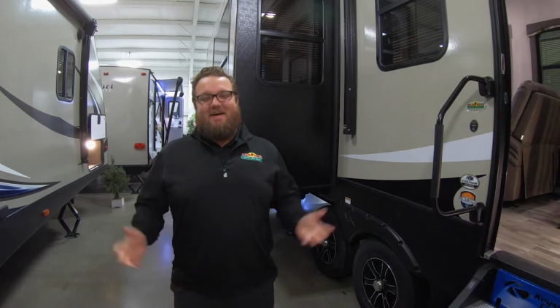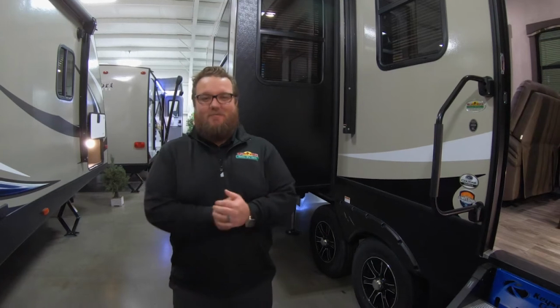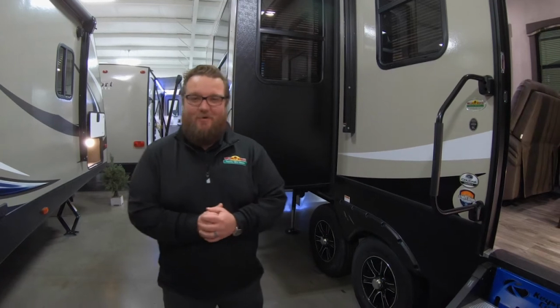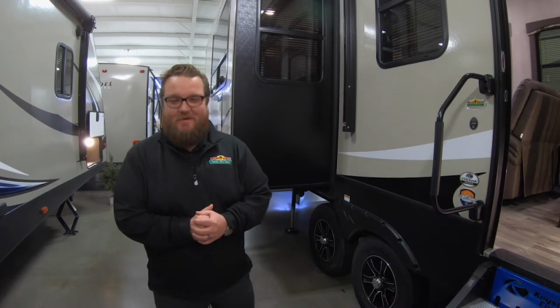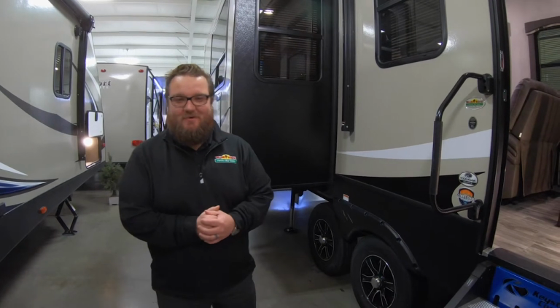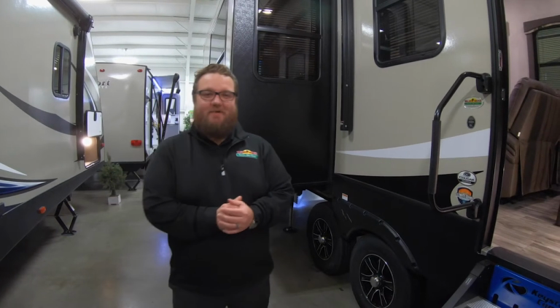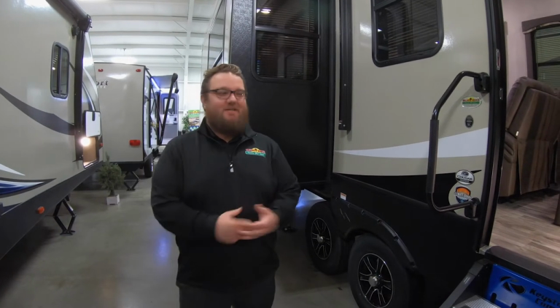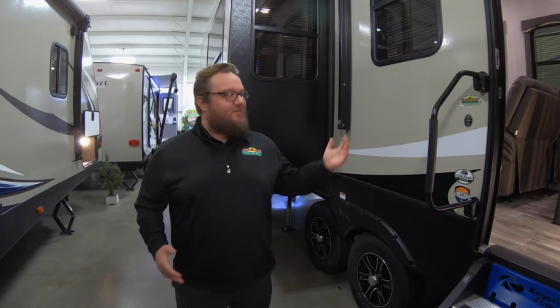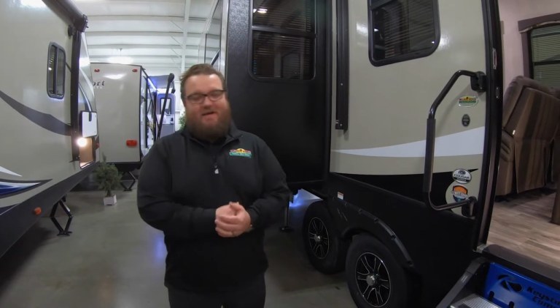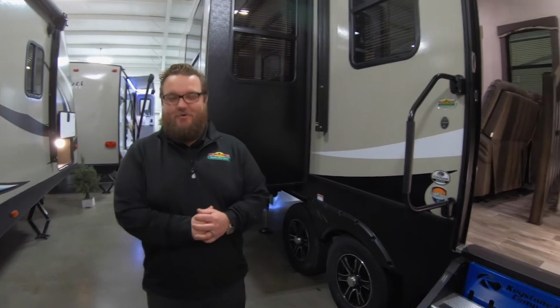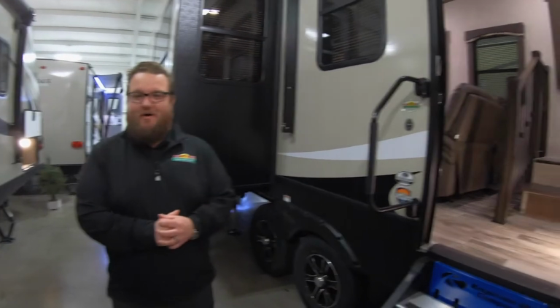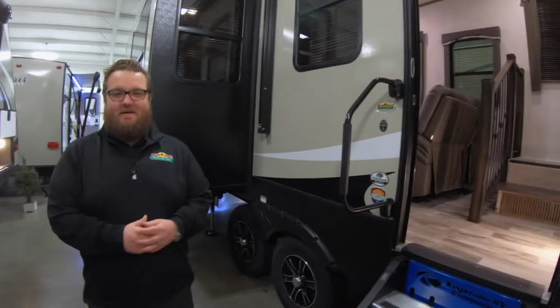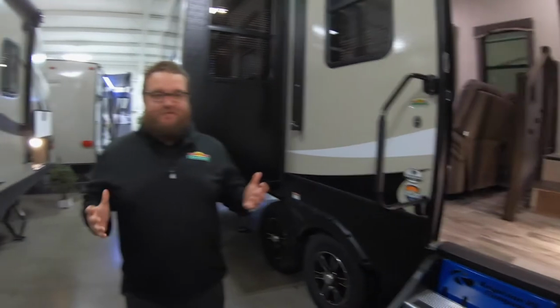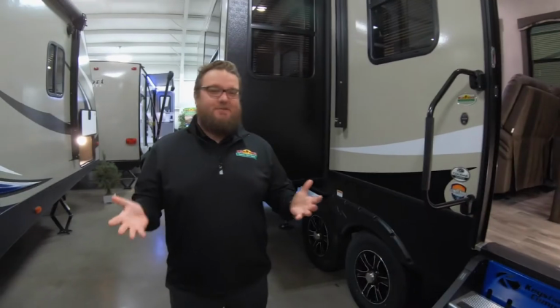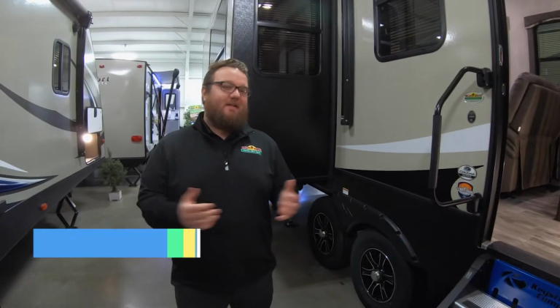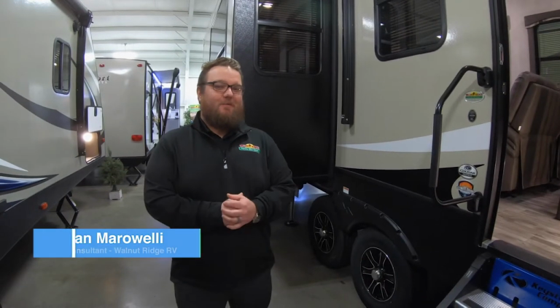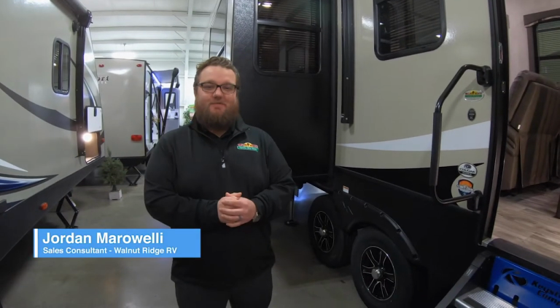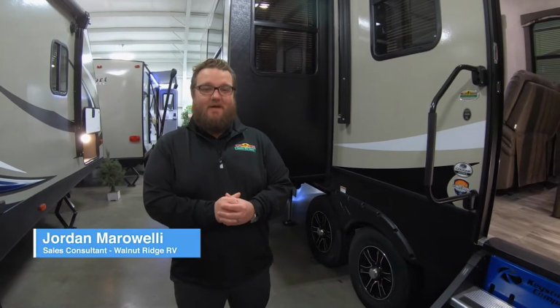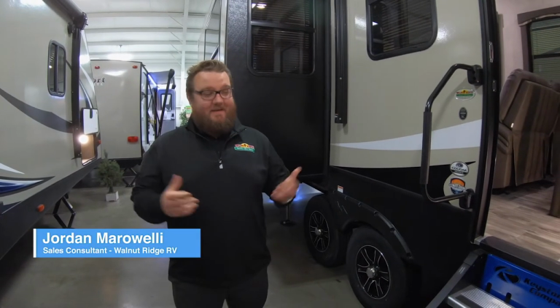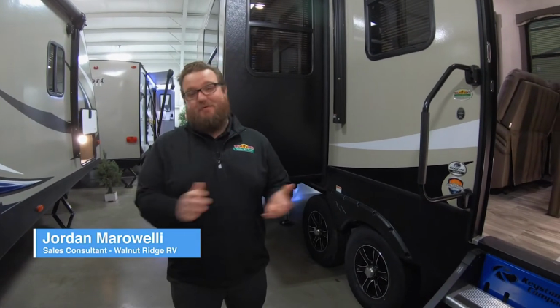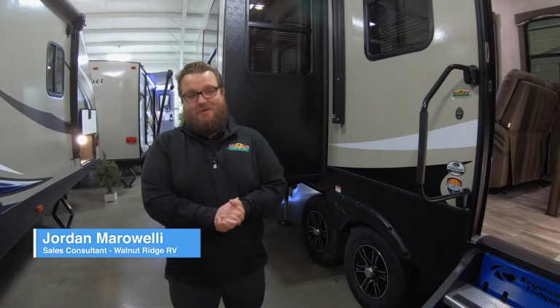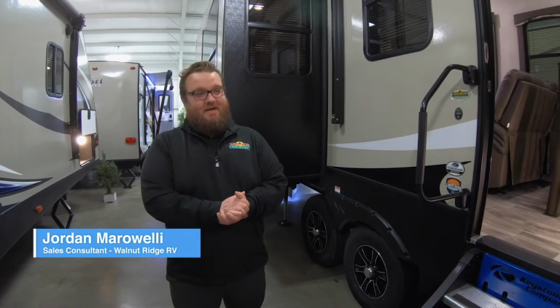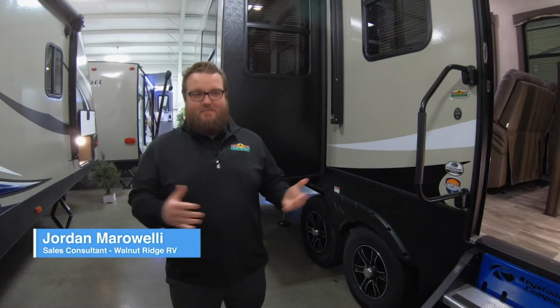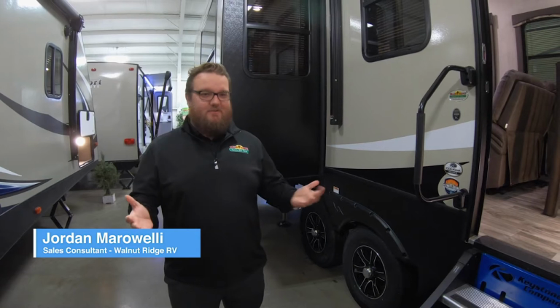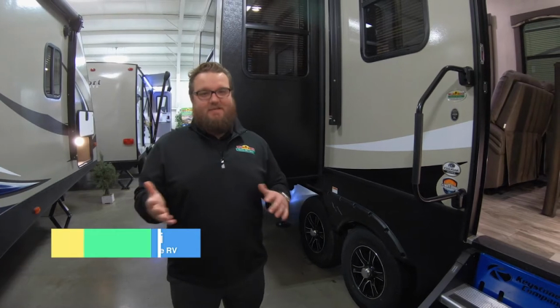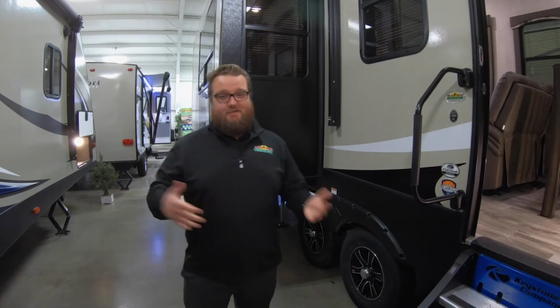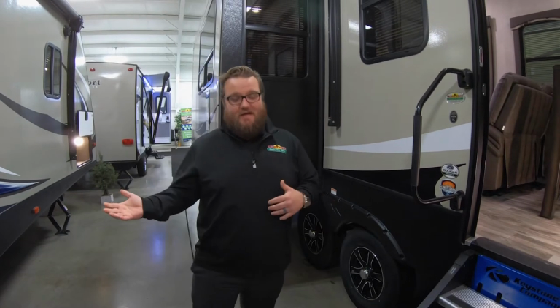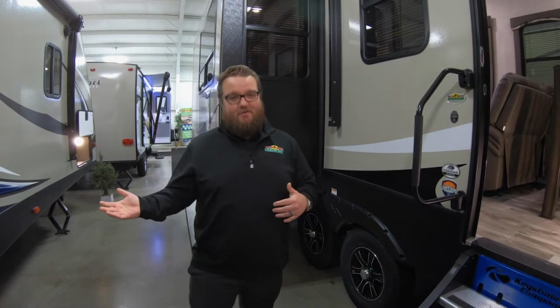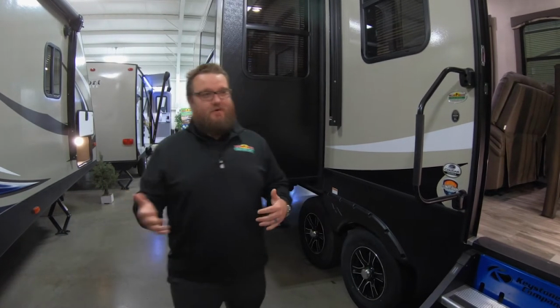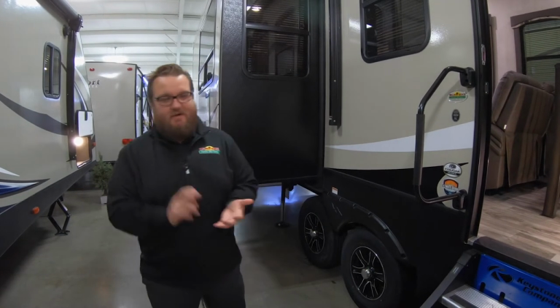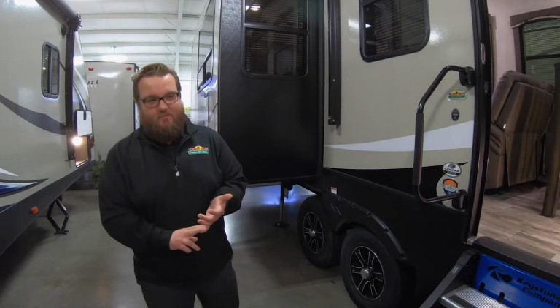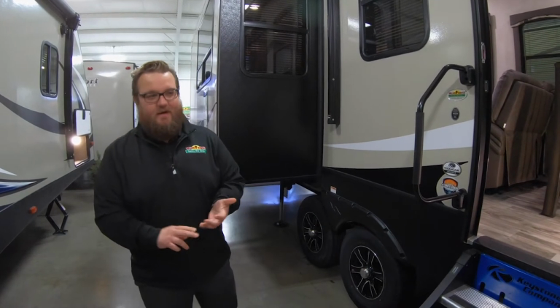Hey guys, welcome to another Walkthrough Wednesday here at Walnut Ridge. We're in front of a new Cougar product — the full-size Cougar finally has a rear kitchen floor plan, and it's beautiful. Same features on the outside as lots of the other Cougars you've already seen, but I'll touch on them real quick.